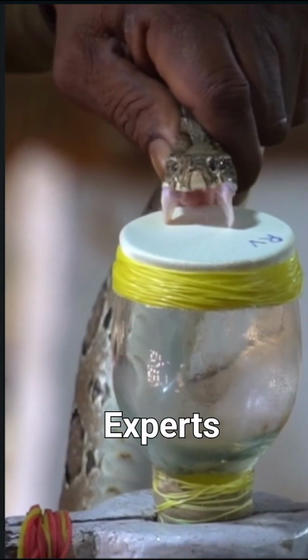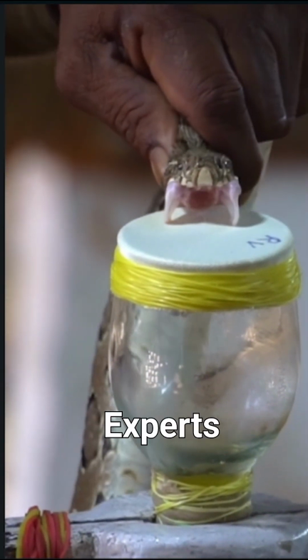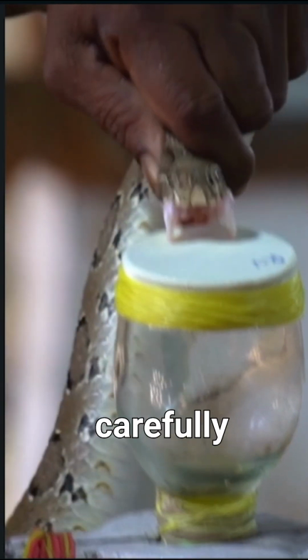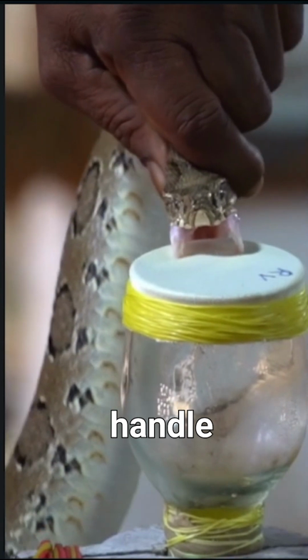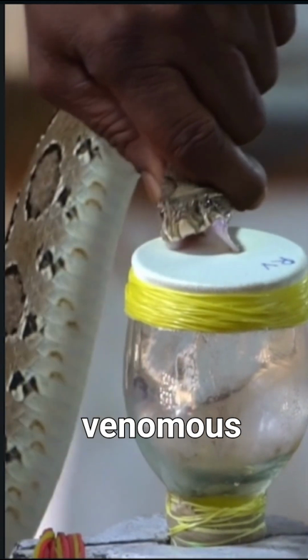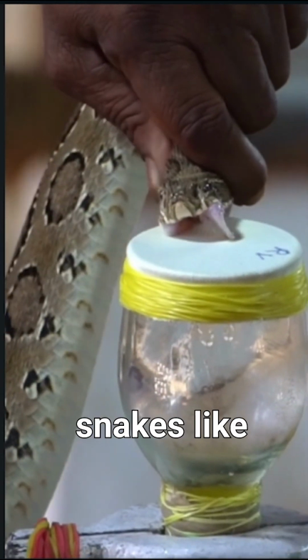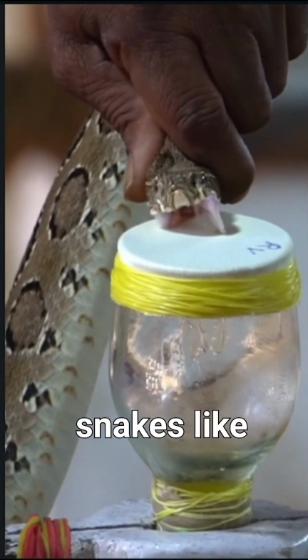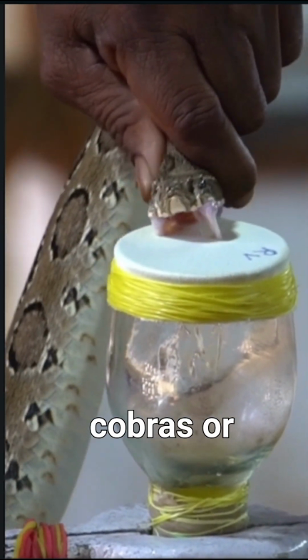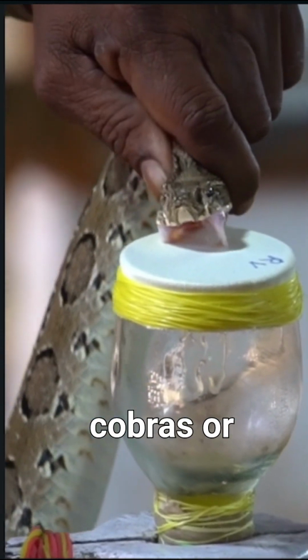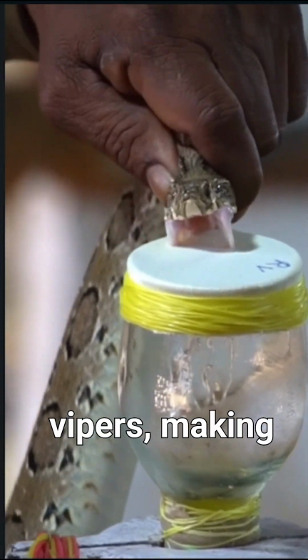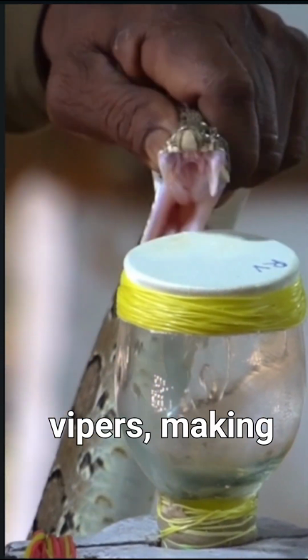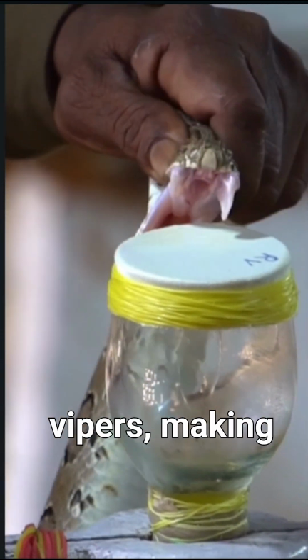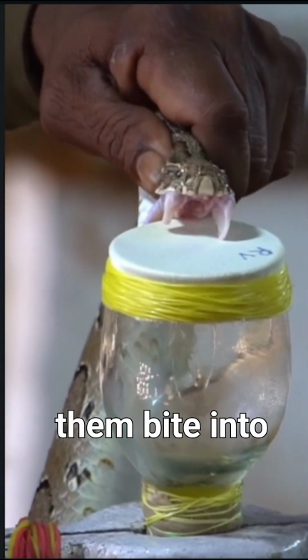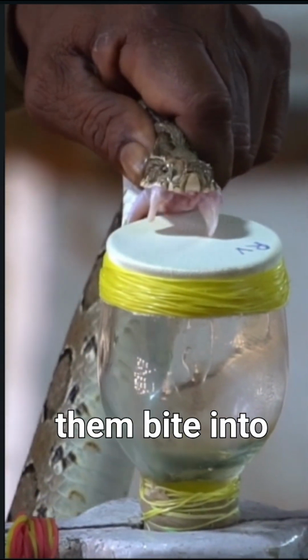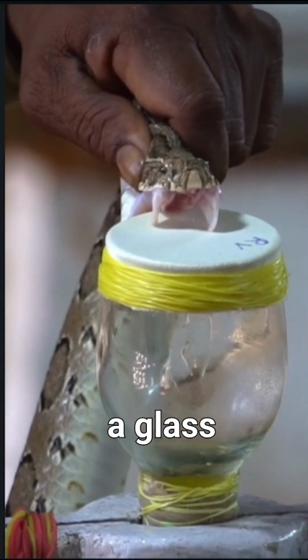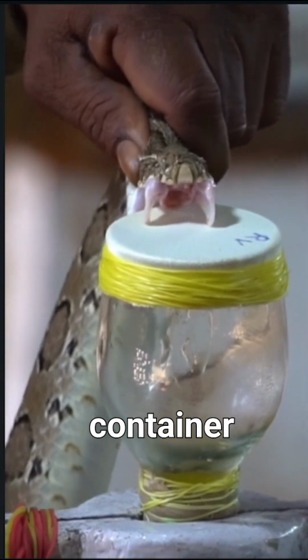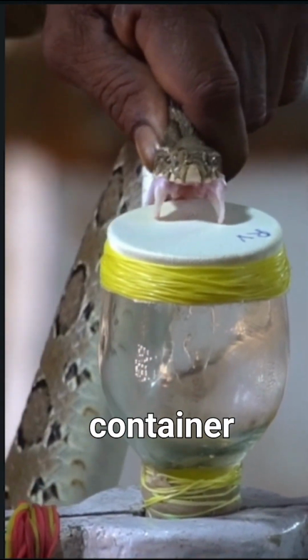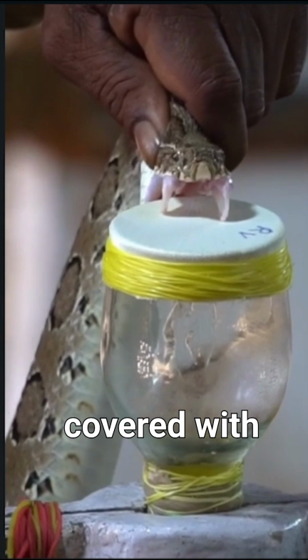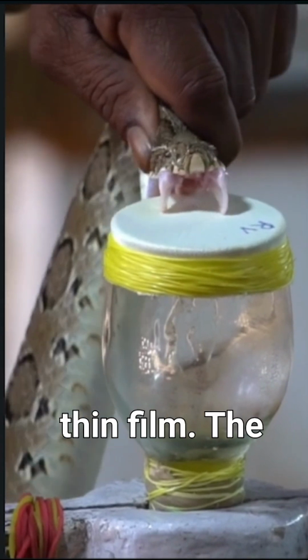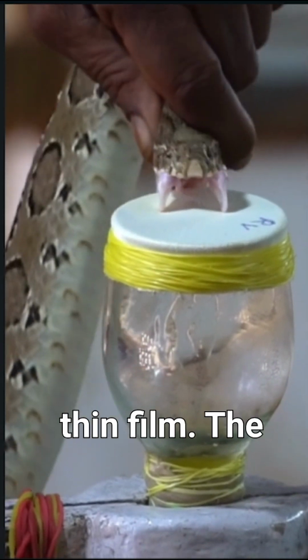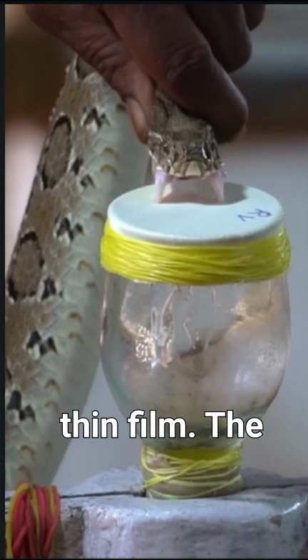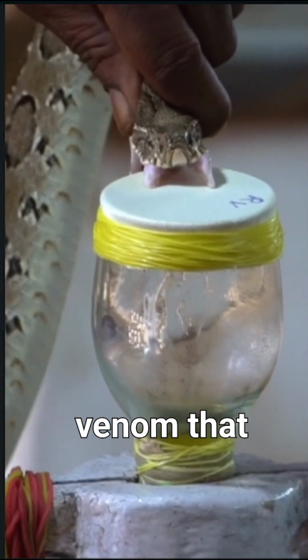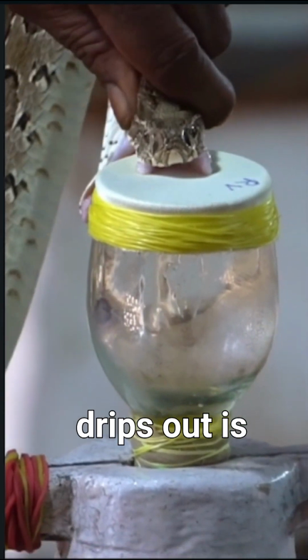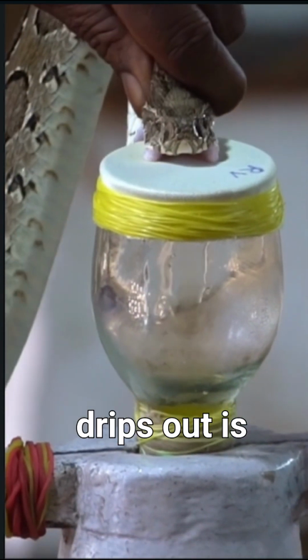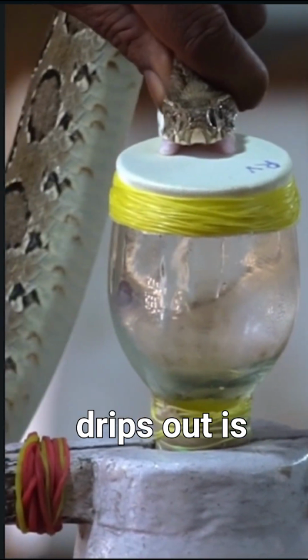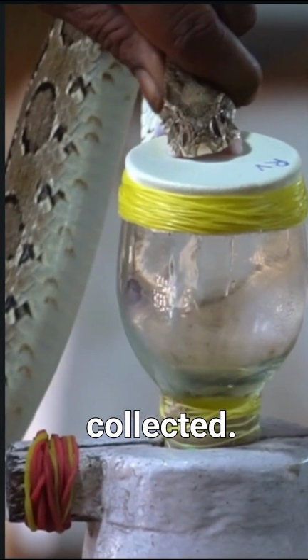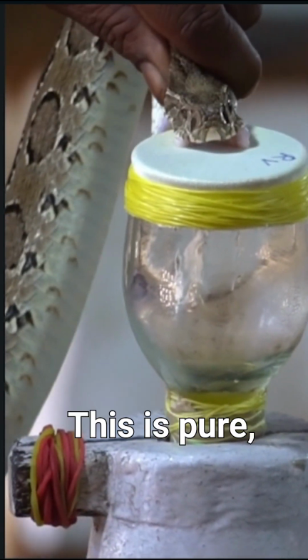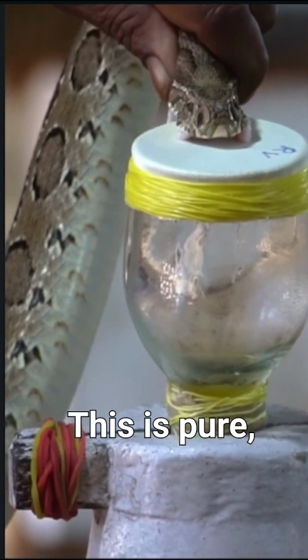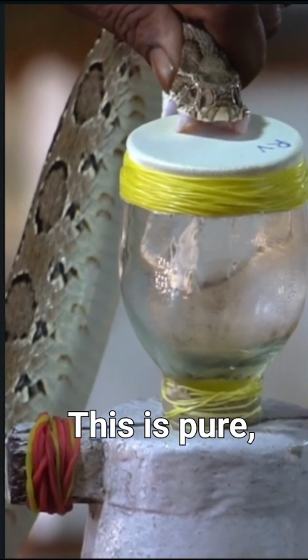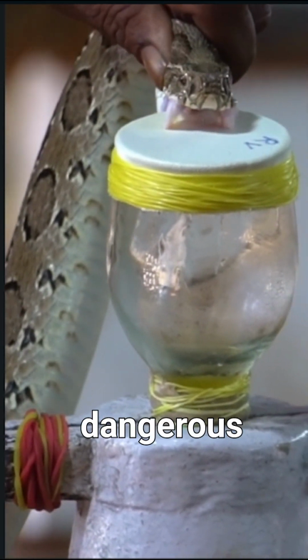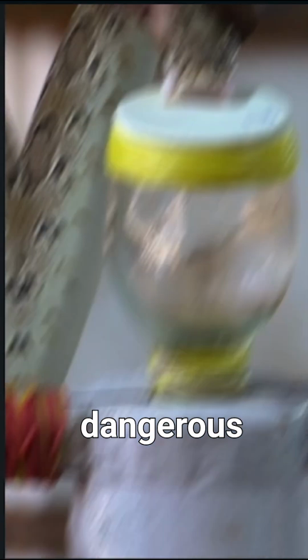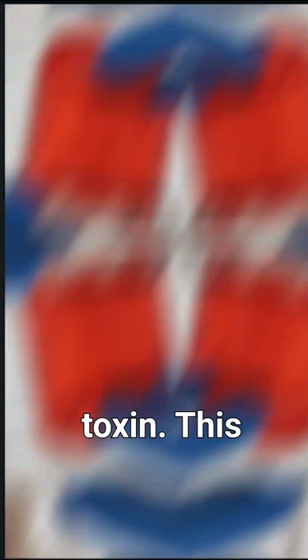Experts carefully handle venomous snakes like cobras or vipers, making them bite into a glass container covered with a thin film. The venom that drips out is collected. This is pure, dangerous toxin.